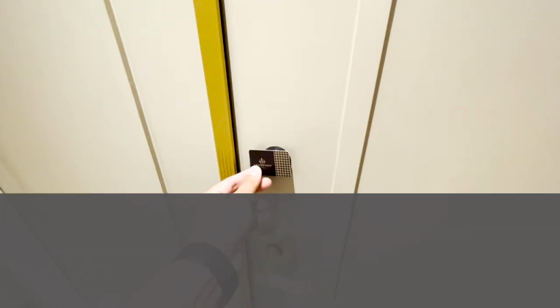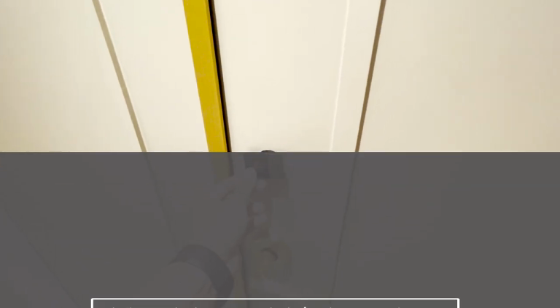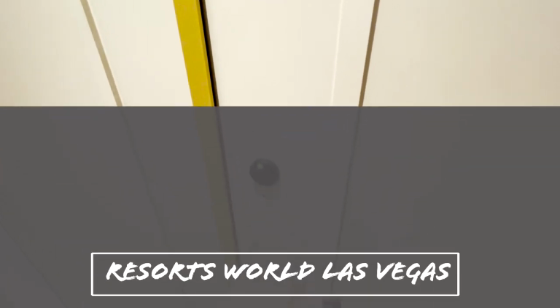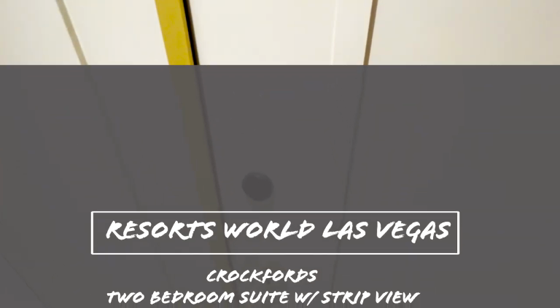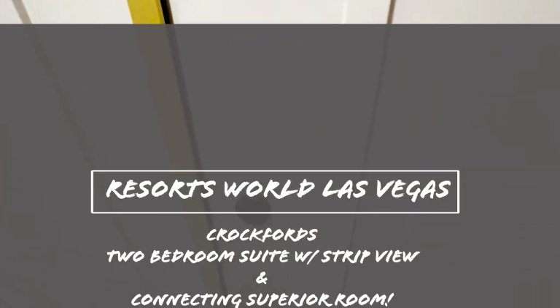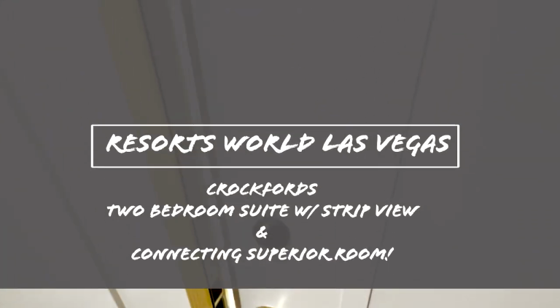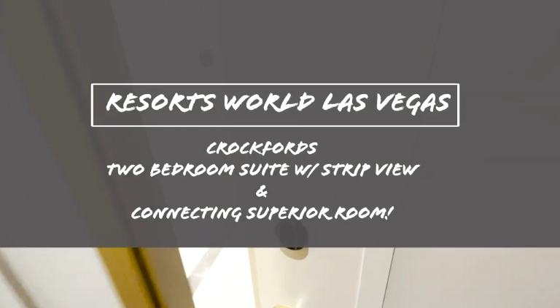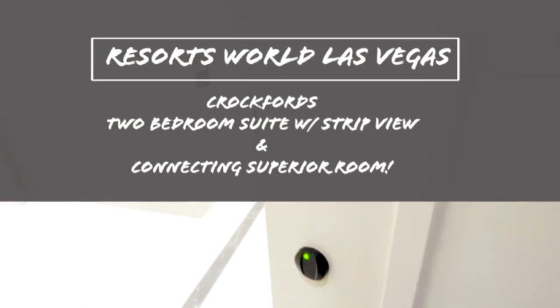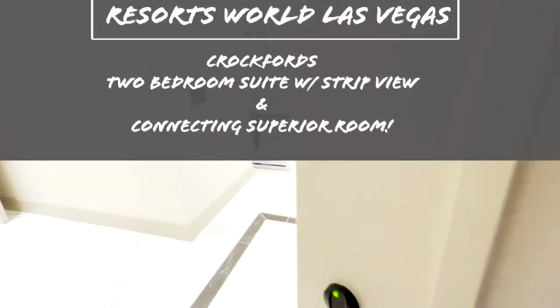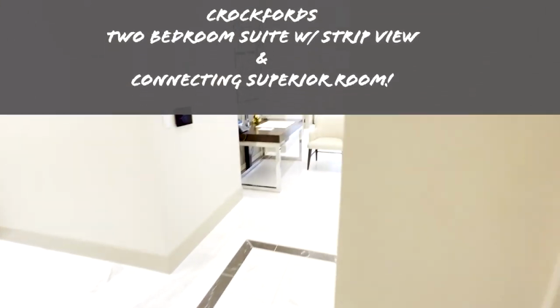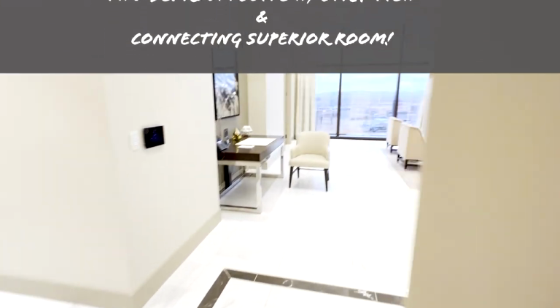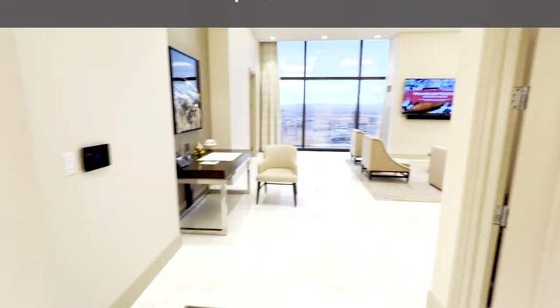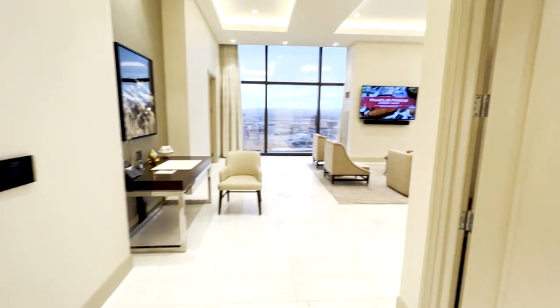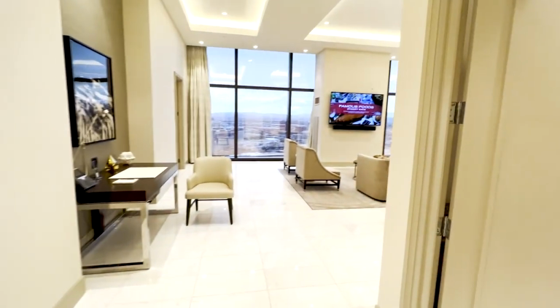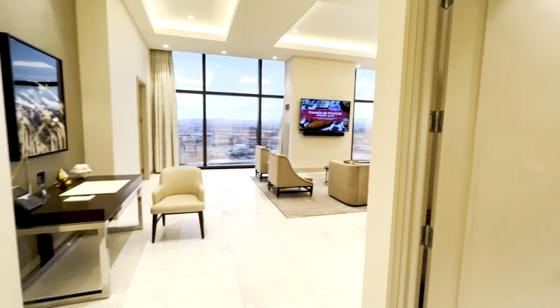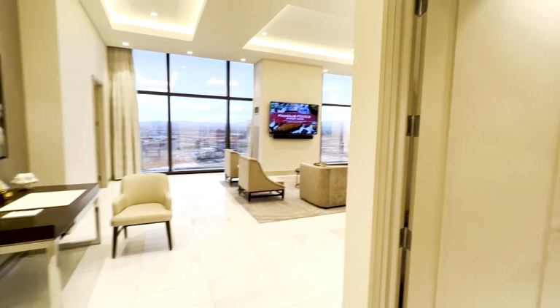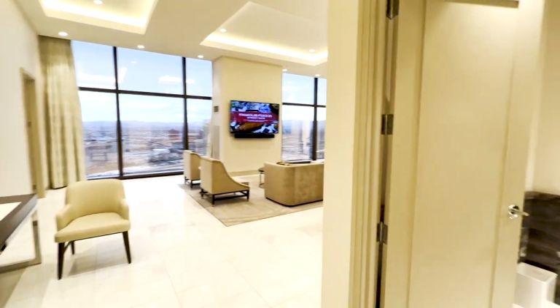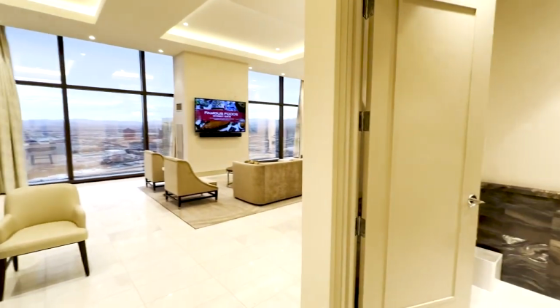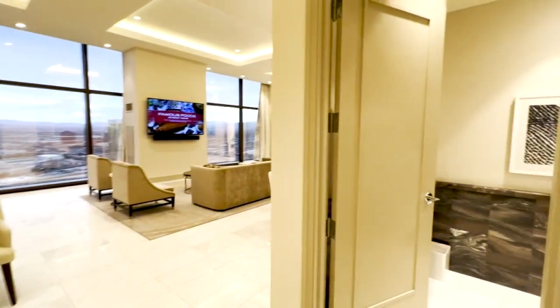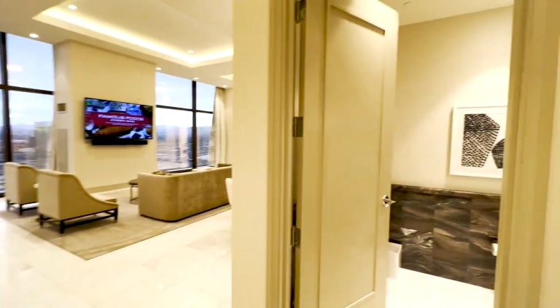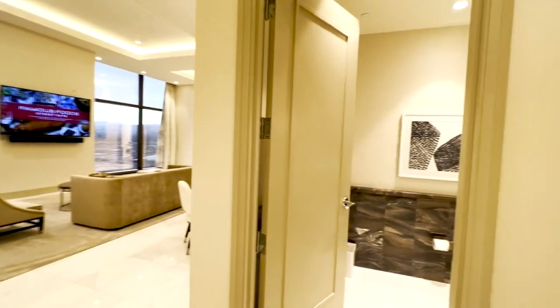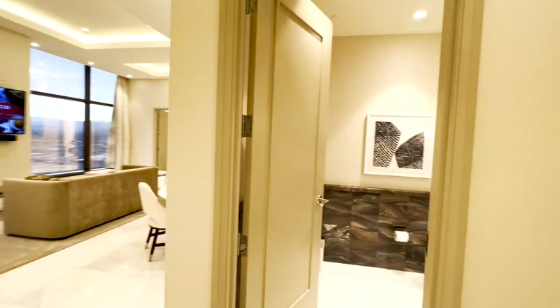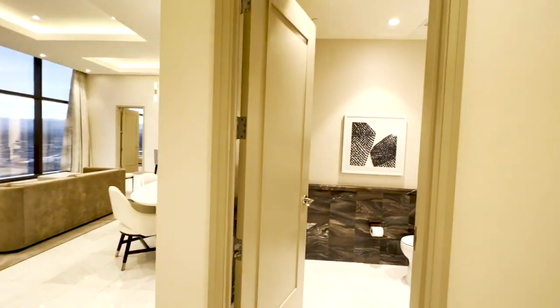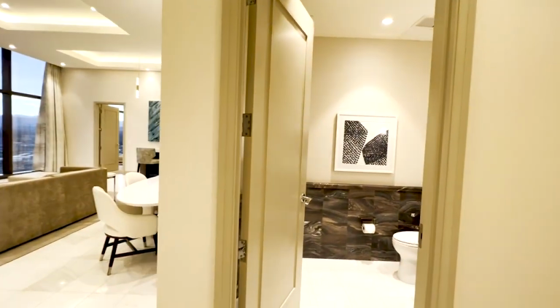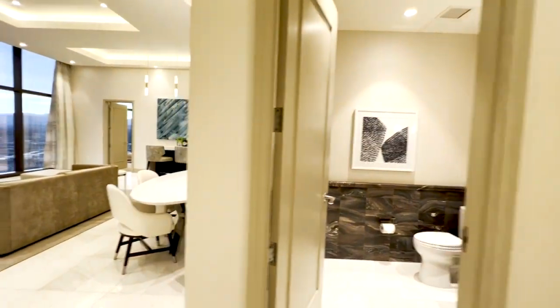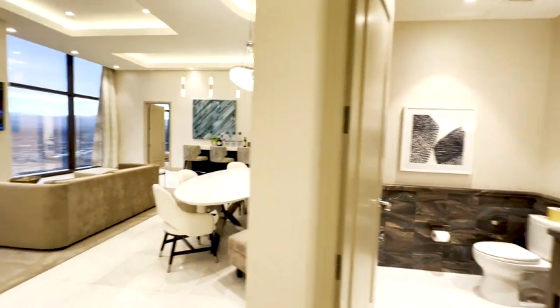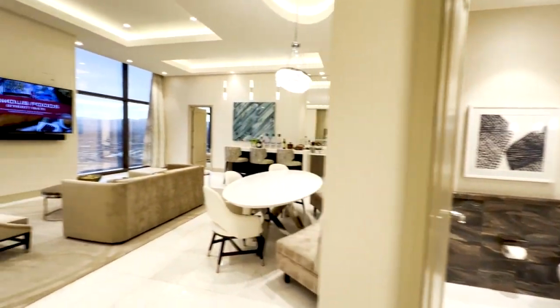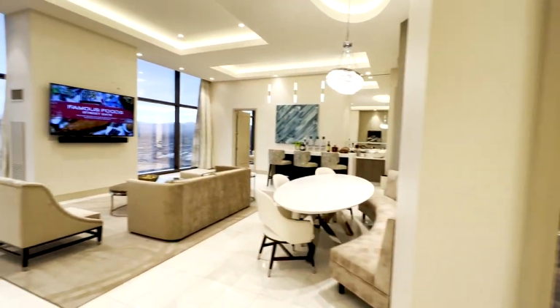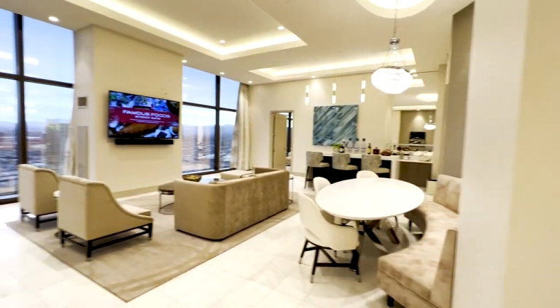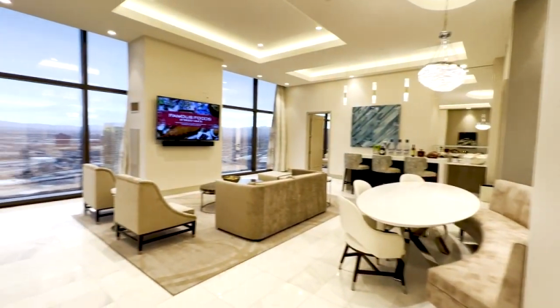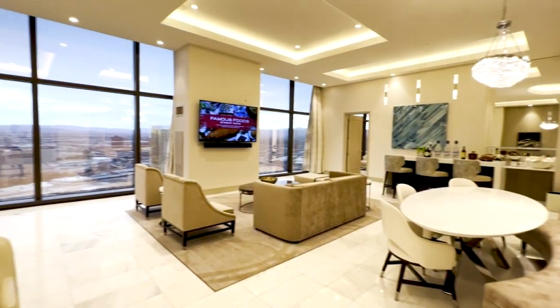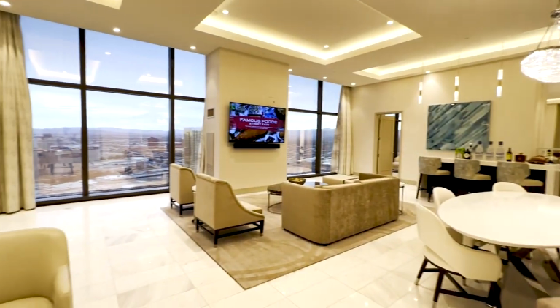Let's take a tour of one of the most luxurious suites in Las Vegas. This is Crocksford in Resort World Las Vegas. It is a two-bedroom suite with a strip view.